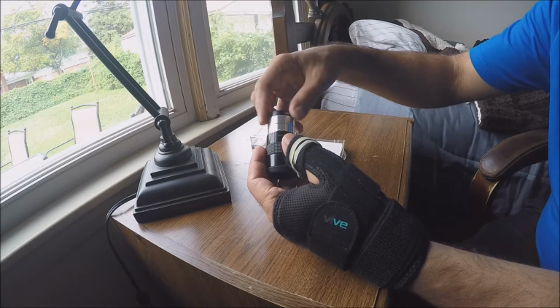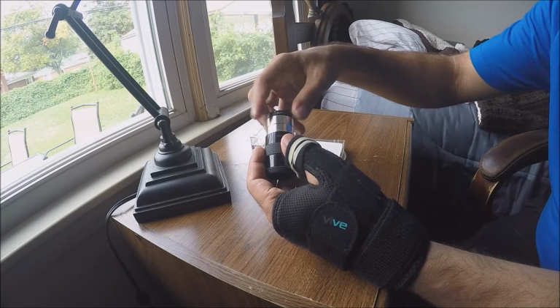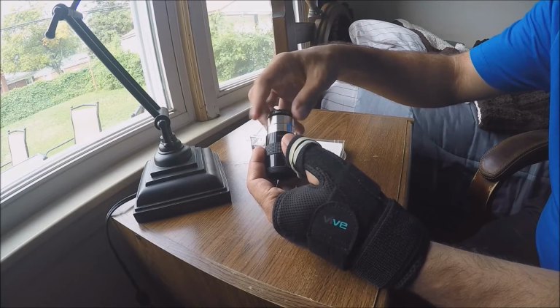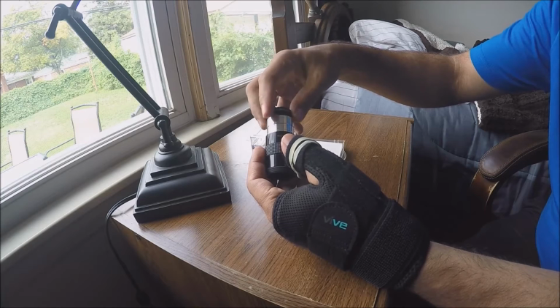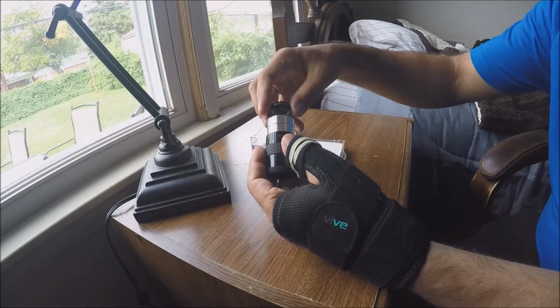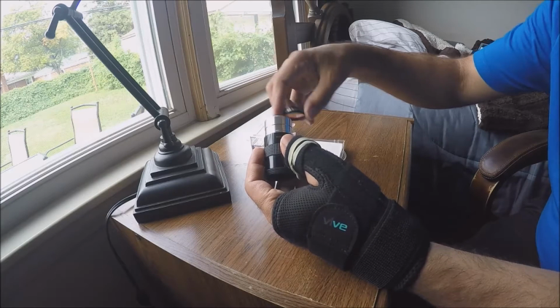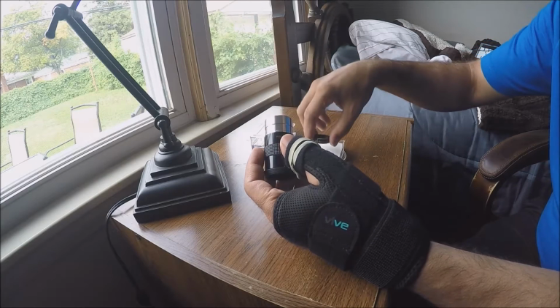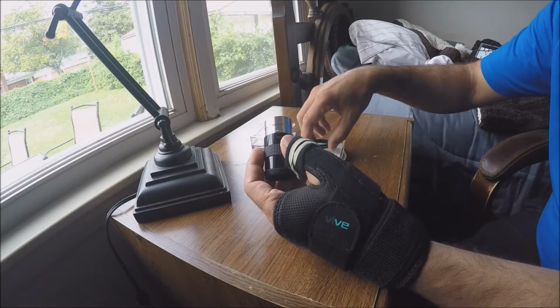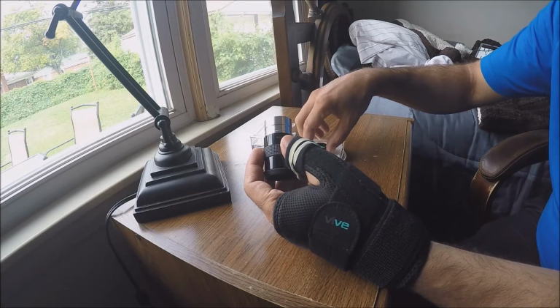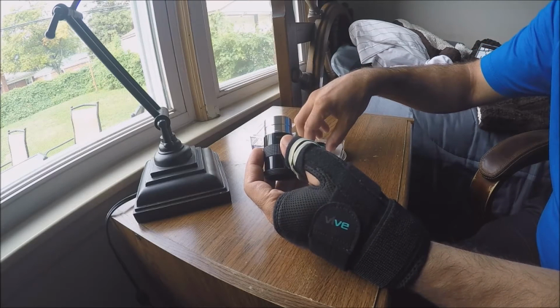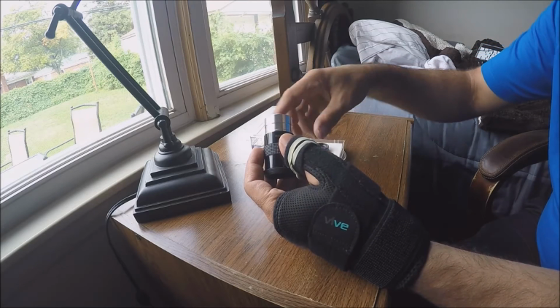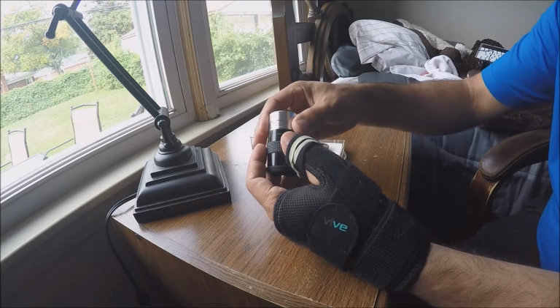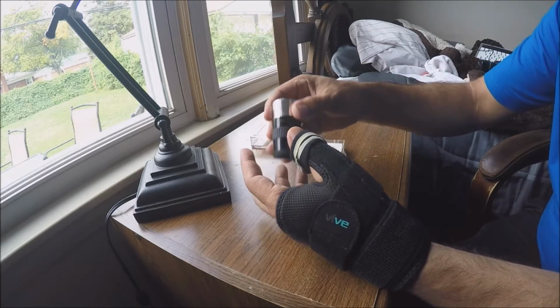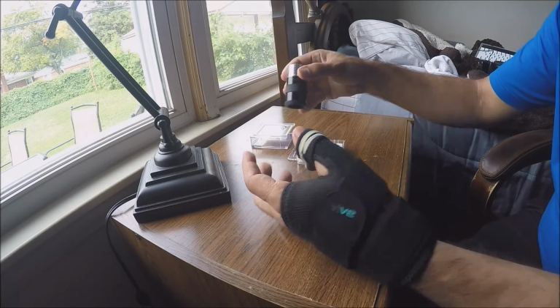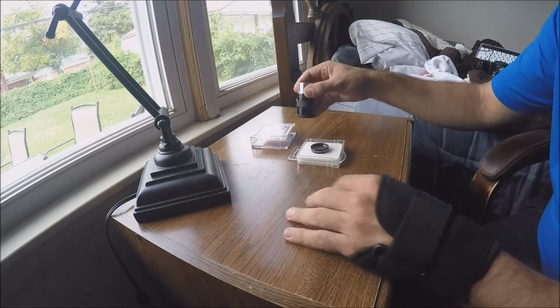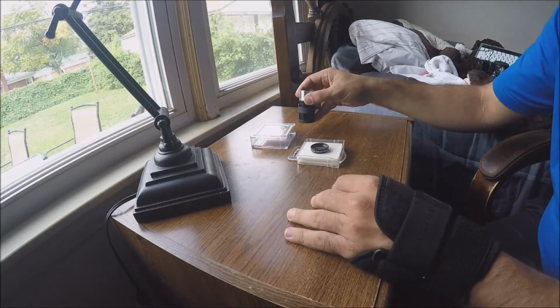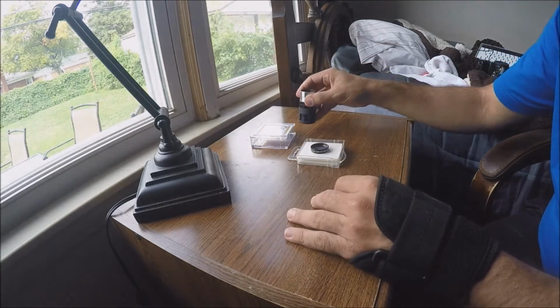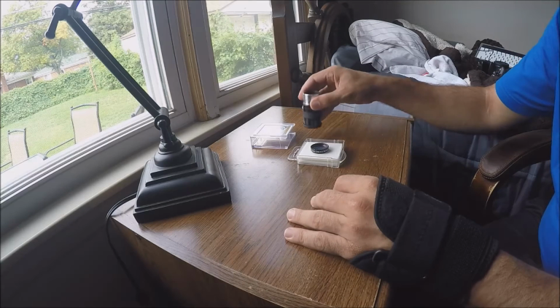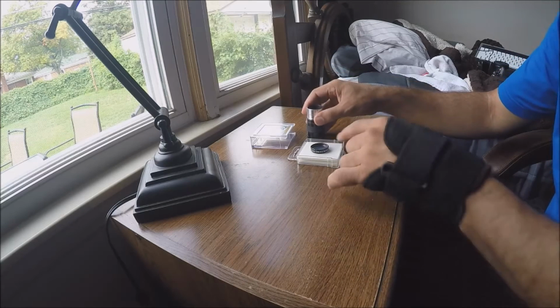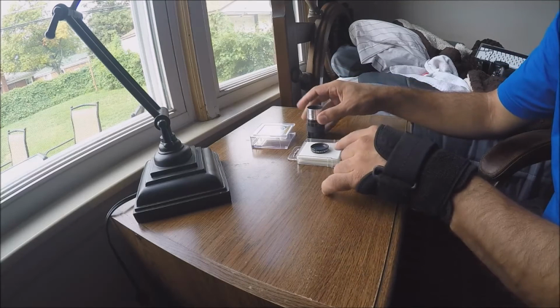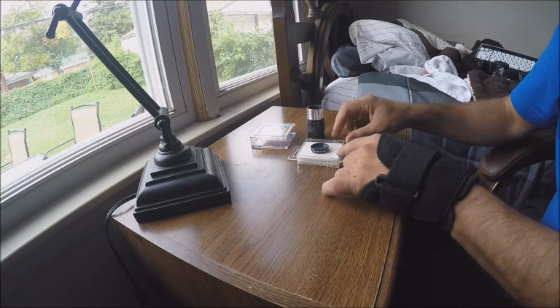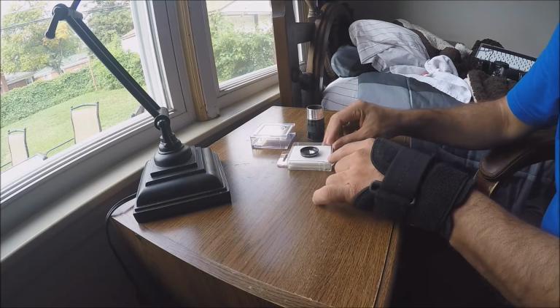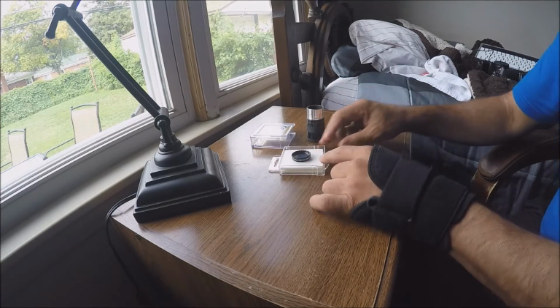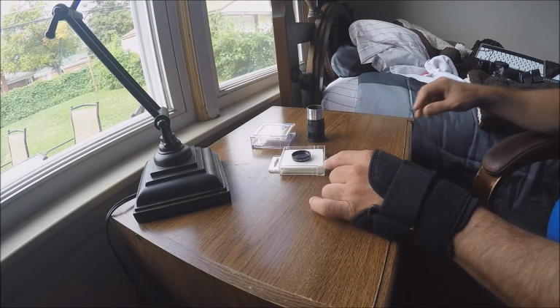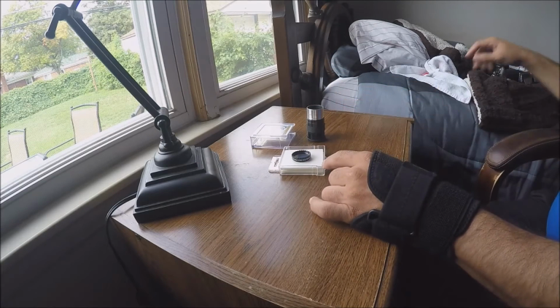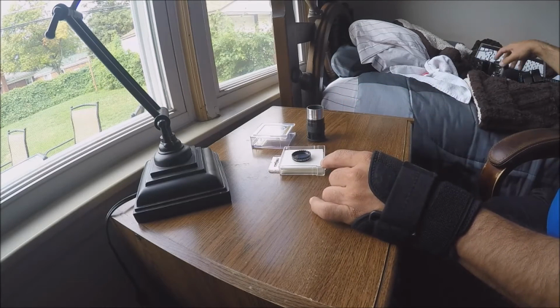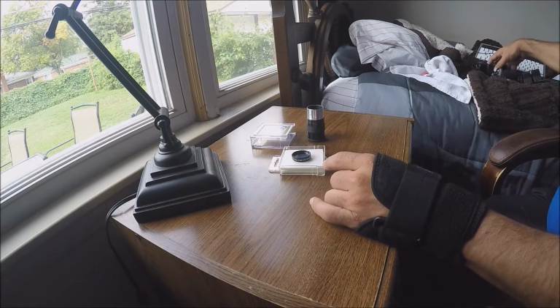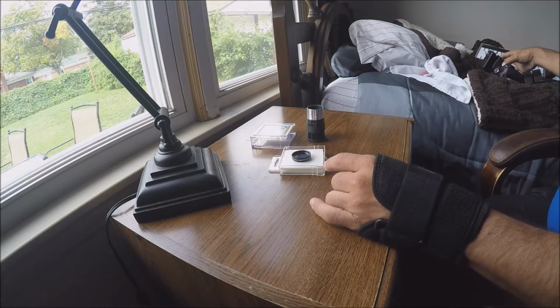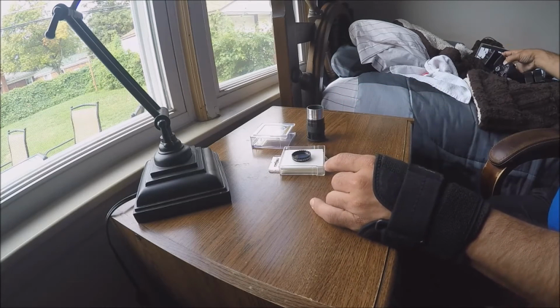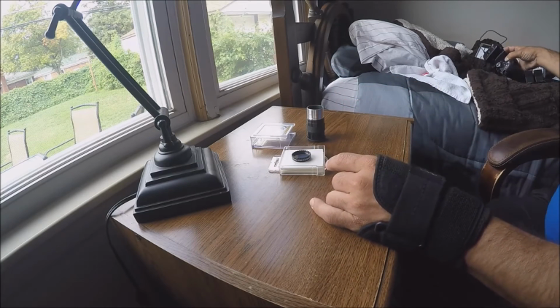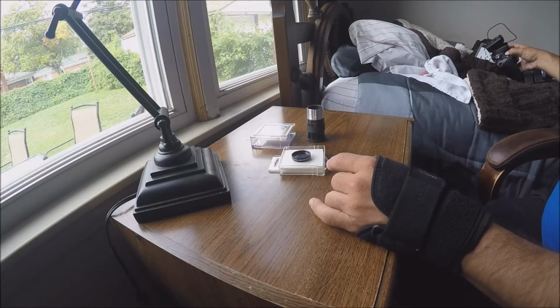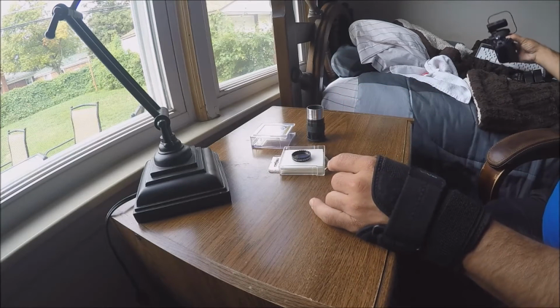It finally occurred to me: oh, I need the 1.25 inch adapter for my DSLR to fit that onto it. And so to hook it up to your DSLR, all you do is you take your DSLR.